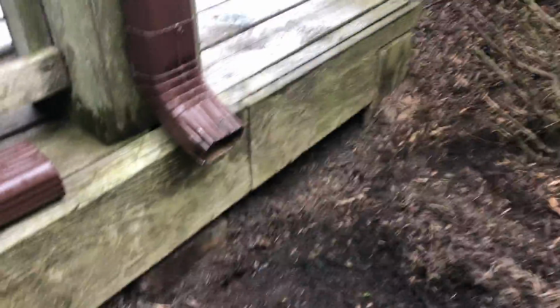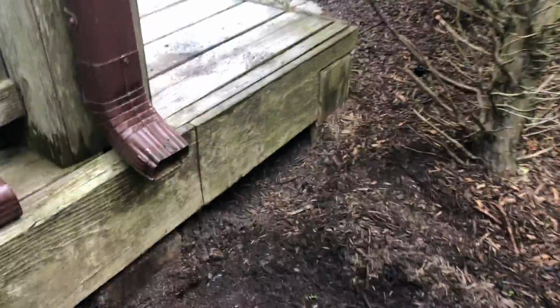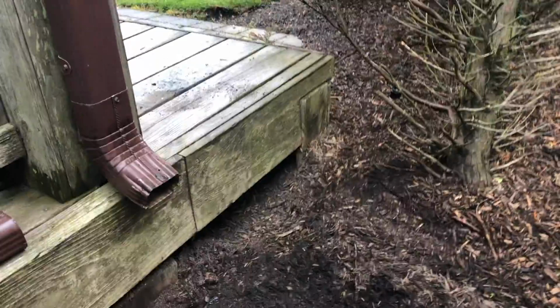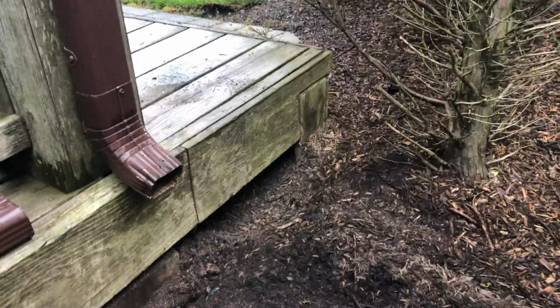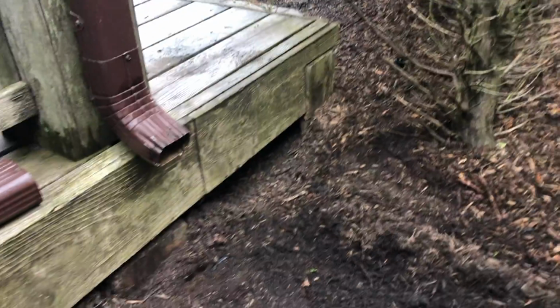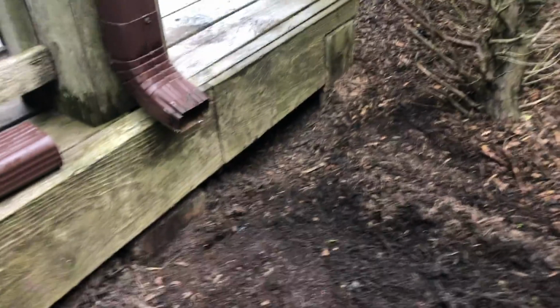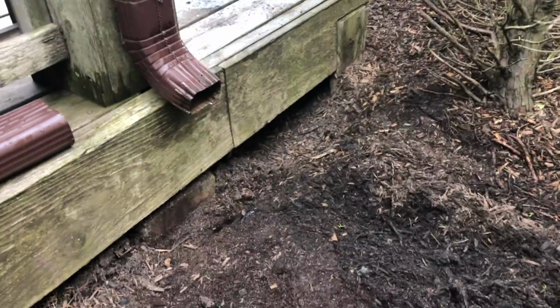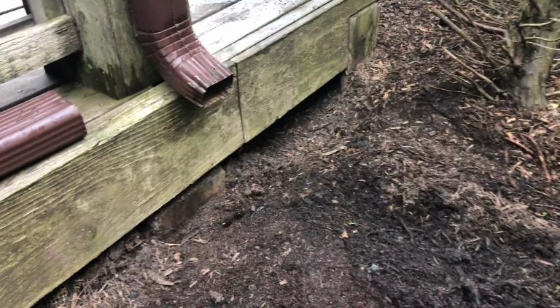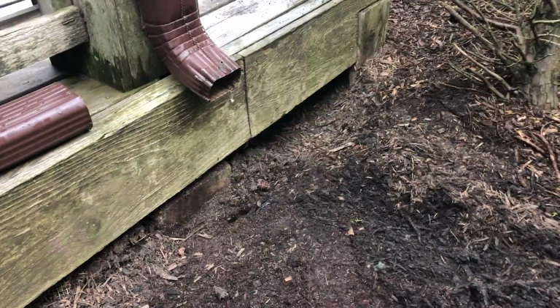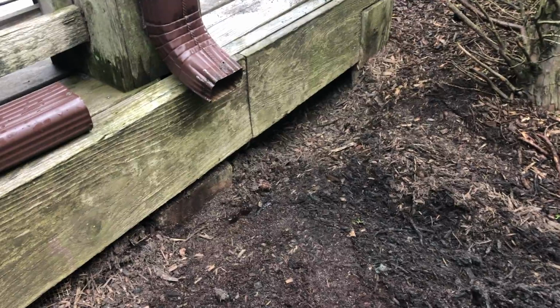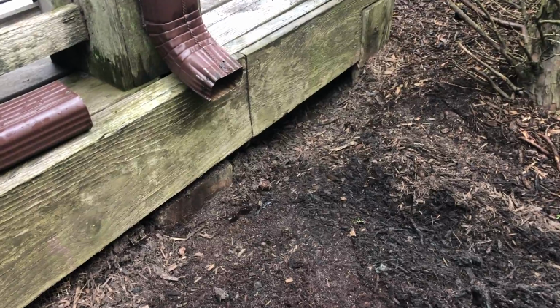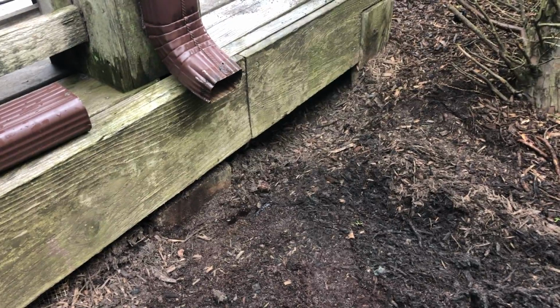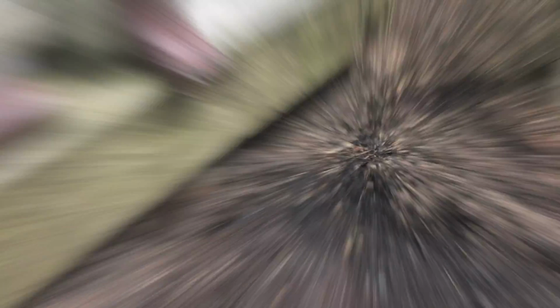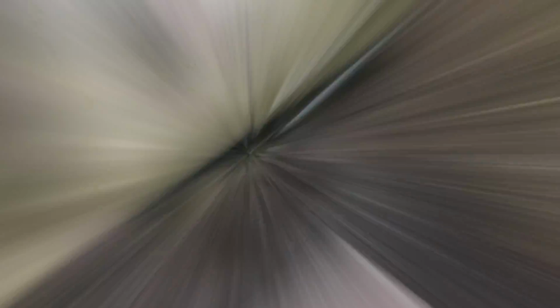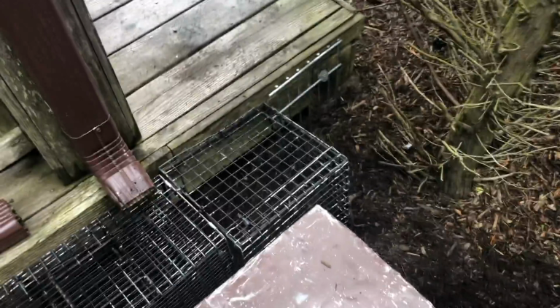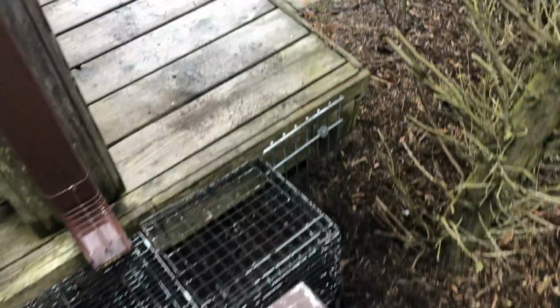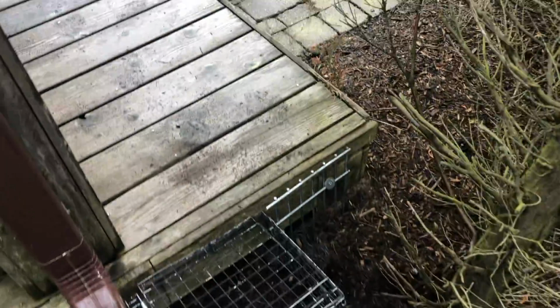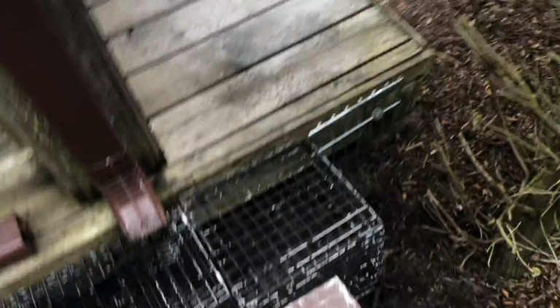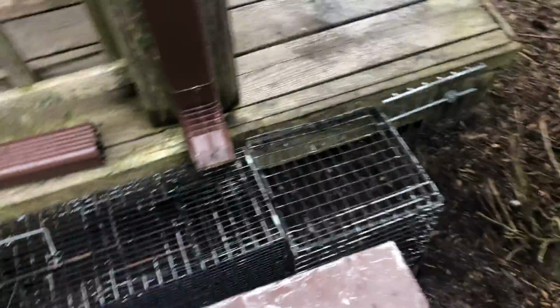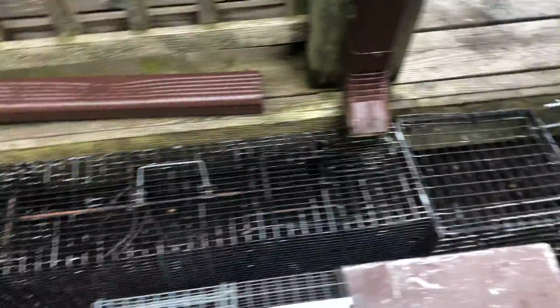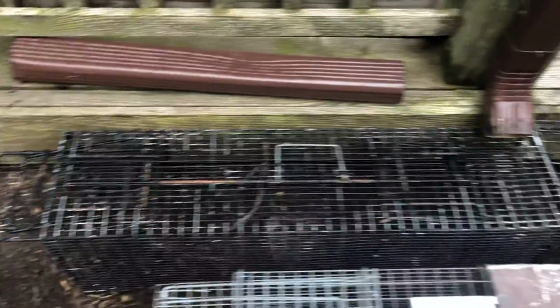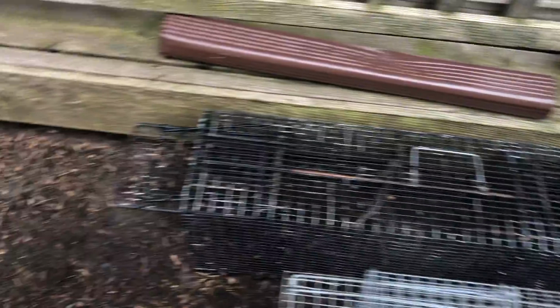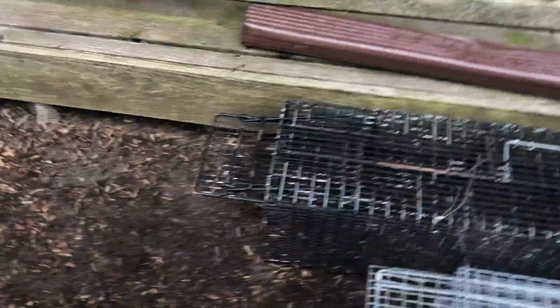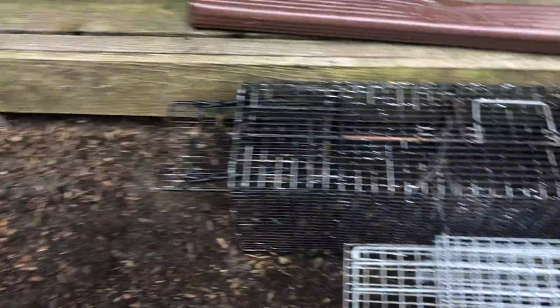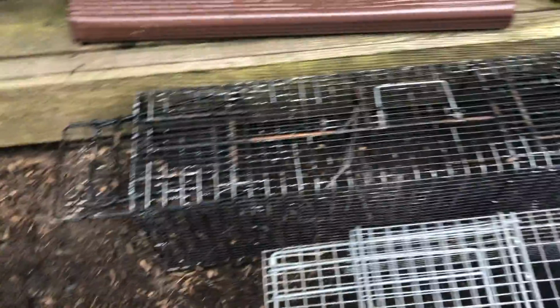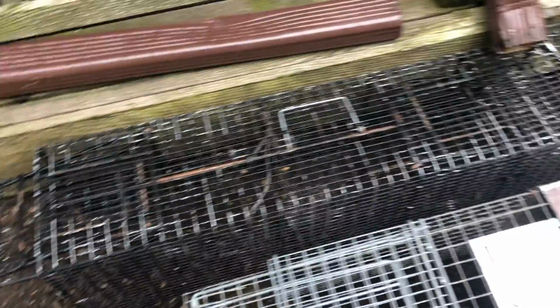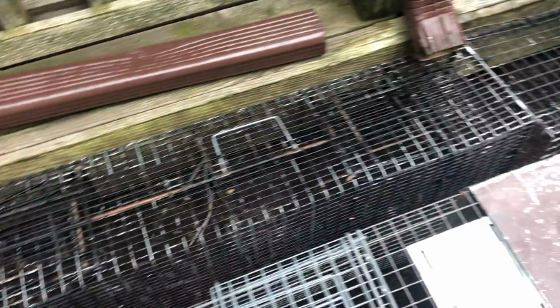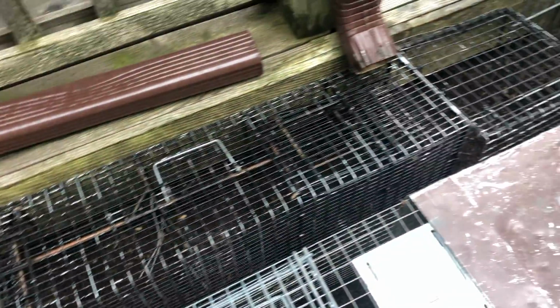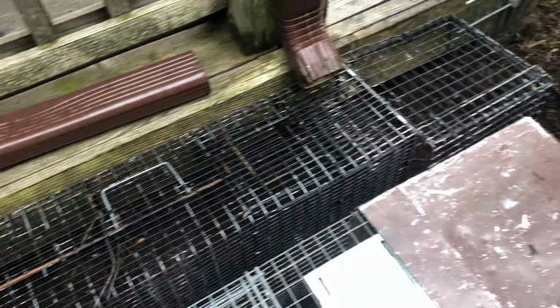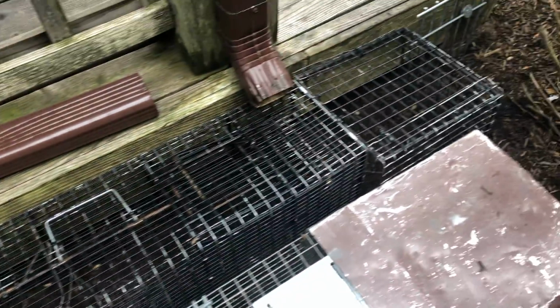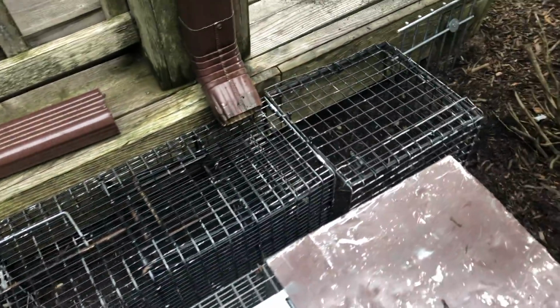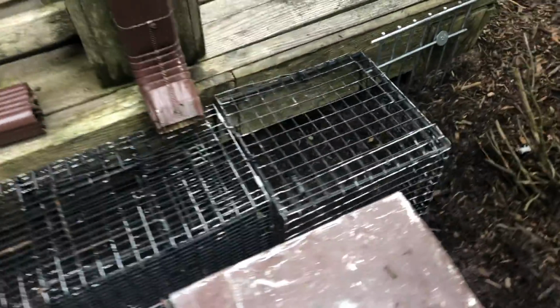We're going to set up a positive set here to safely retrieve the skunk. As you can see, we have a two-gated multicatch trap that is attached to a nose cone. This is our positive set.